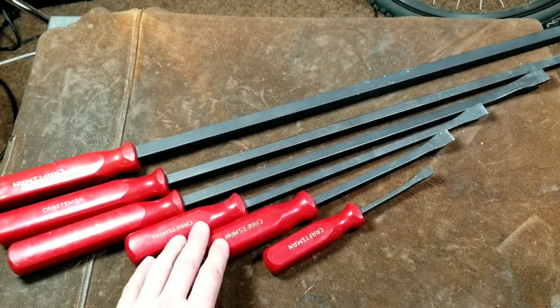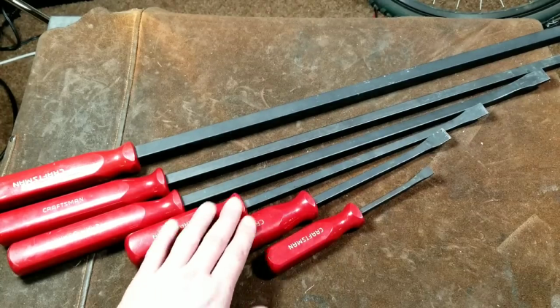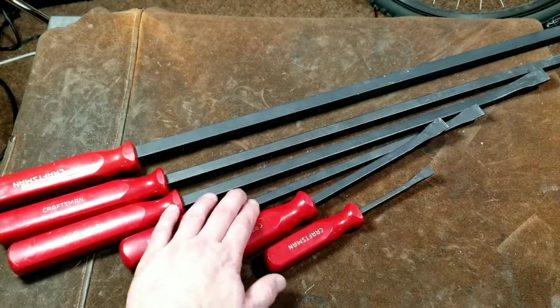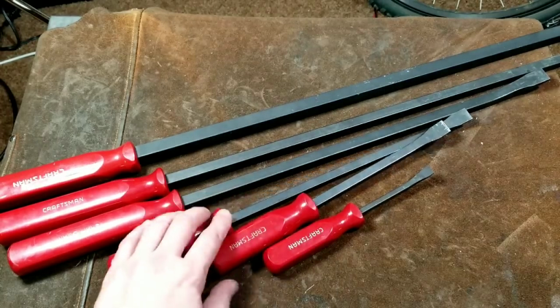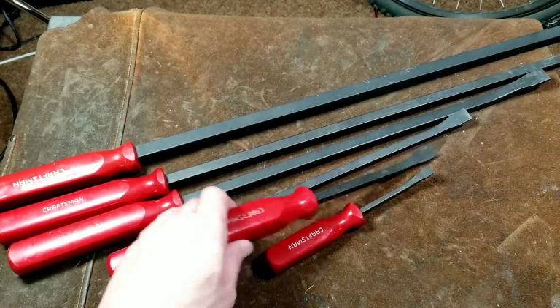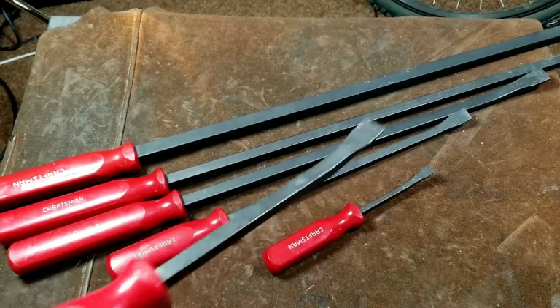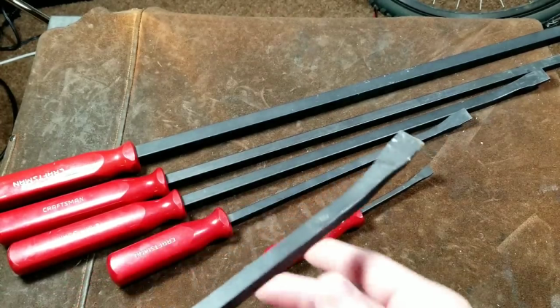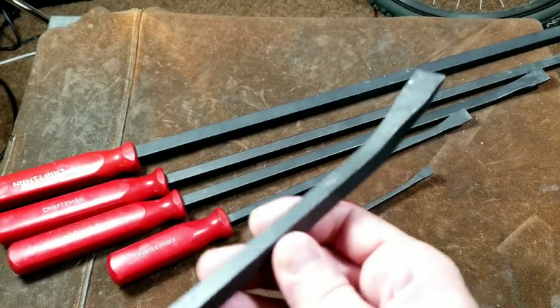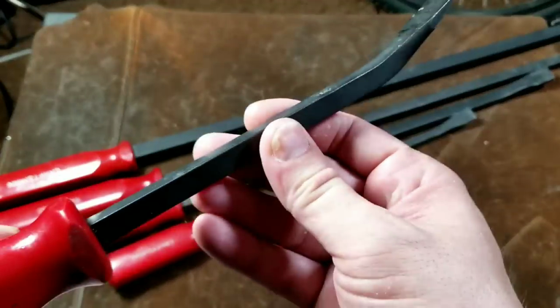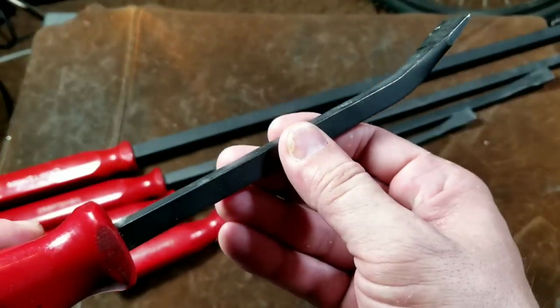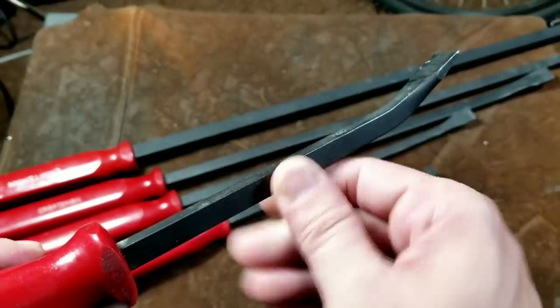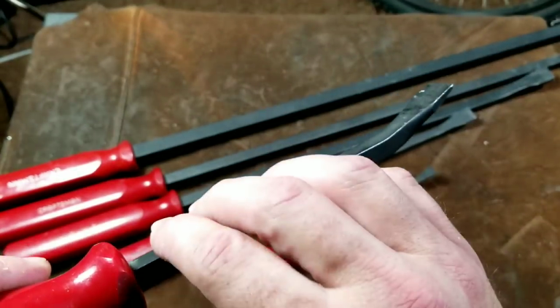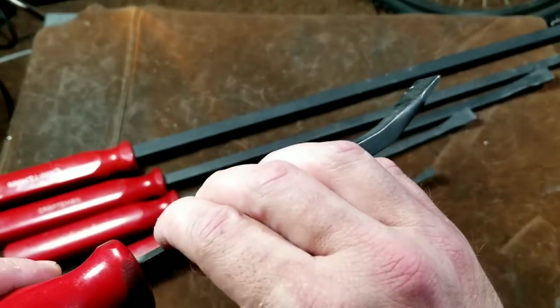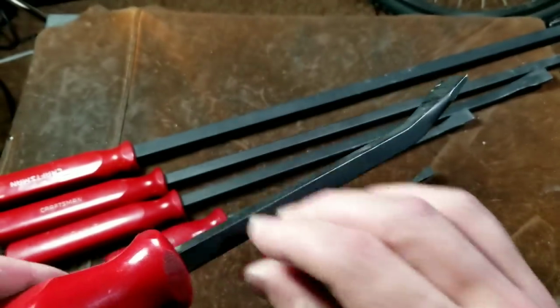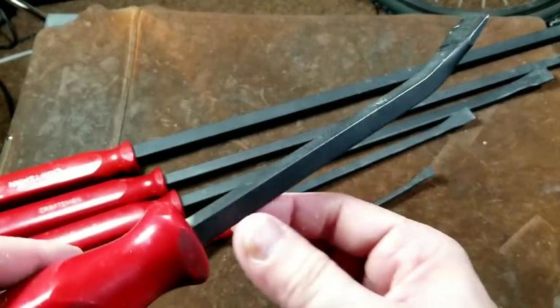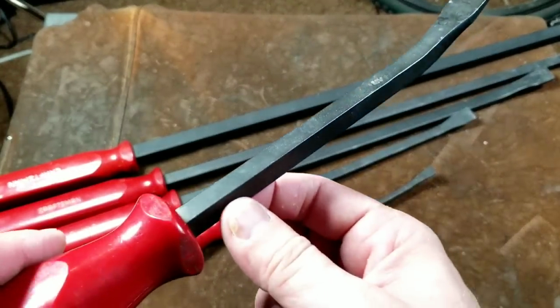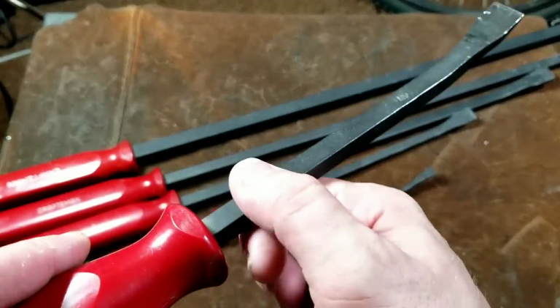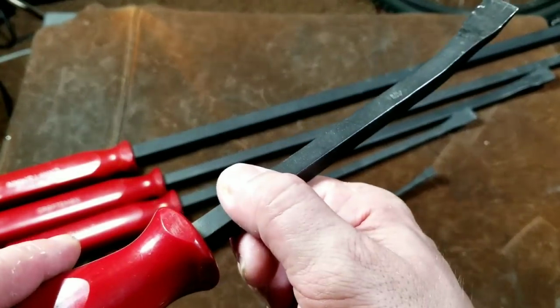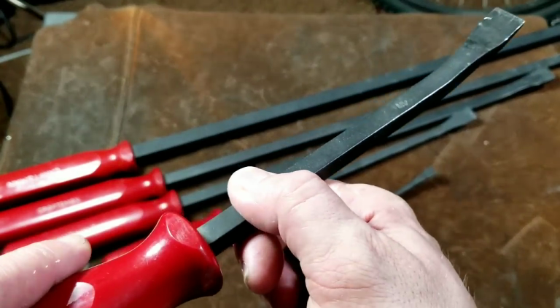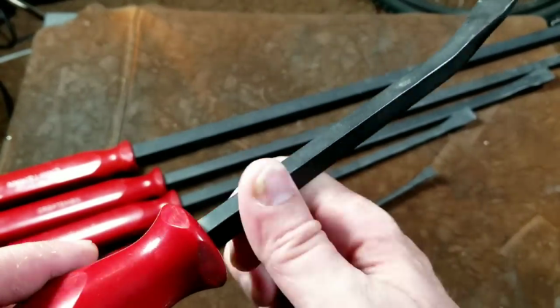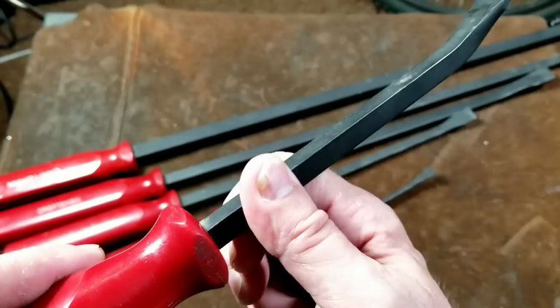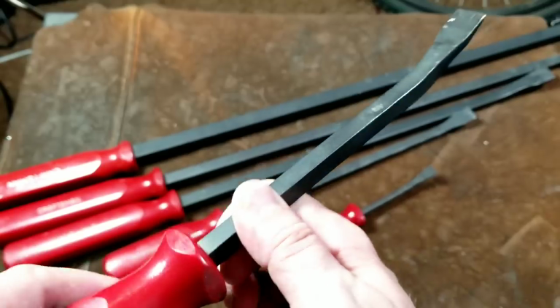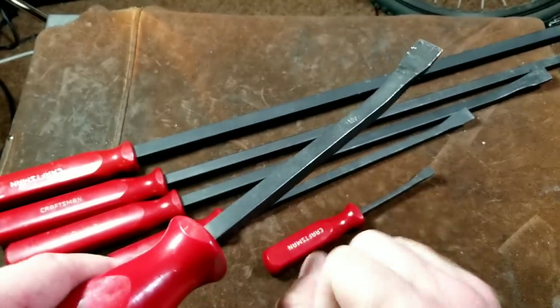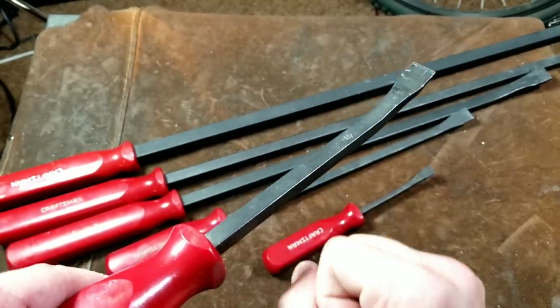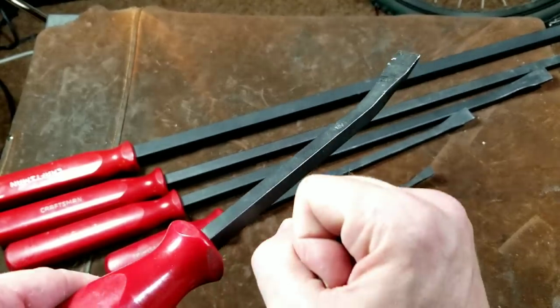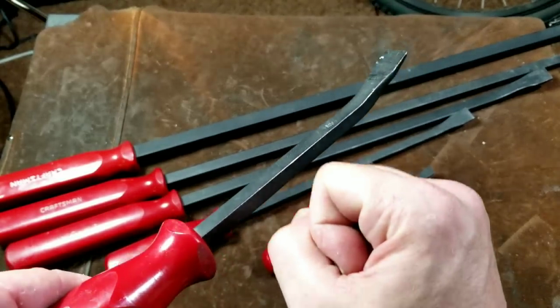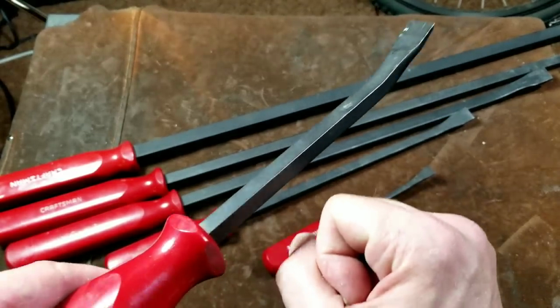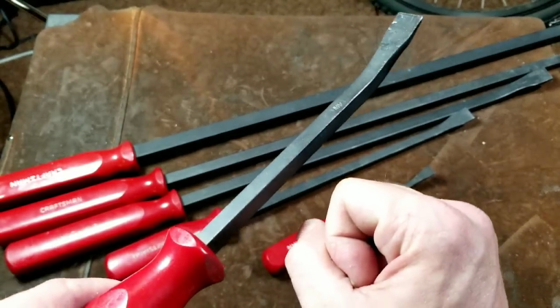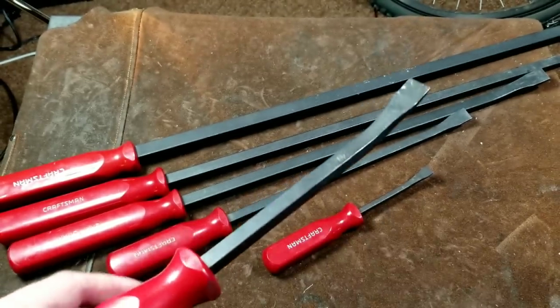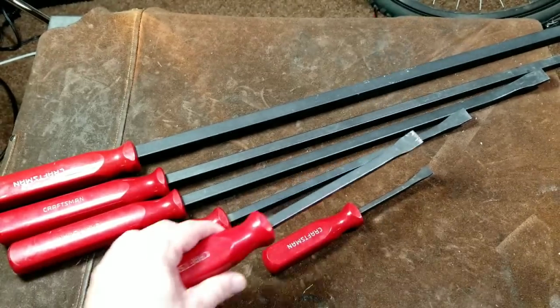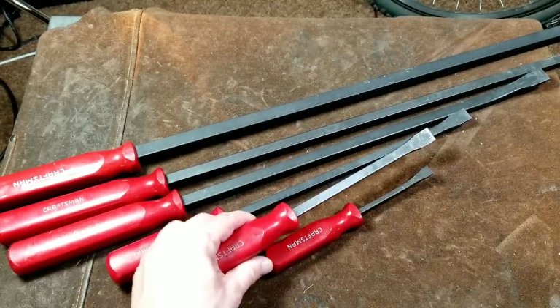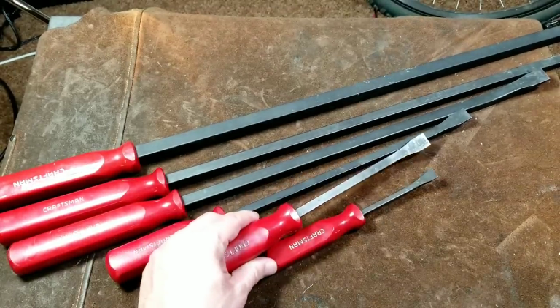One of the reasons I like these Craftsman bars is they have a square beam. There have been quite a few occasions where I've been prying on something and needed to add a little bit of twist — it's really nice to put an adjustable end wrench or a box wrench on the beam to add twisting force while you're prying. That's turned out to be very, very handy.